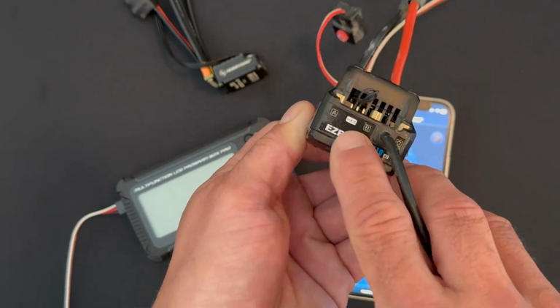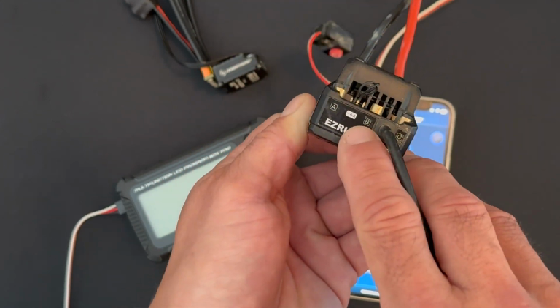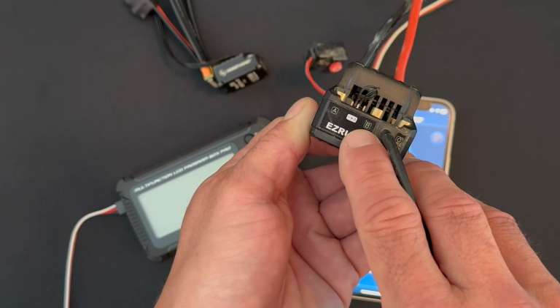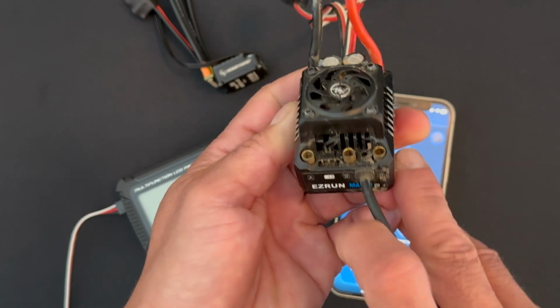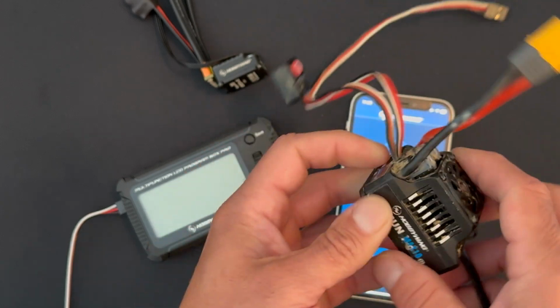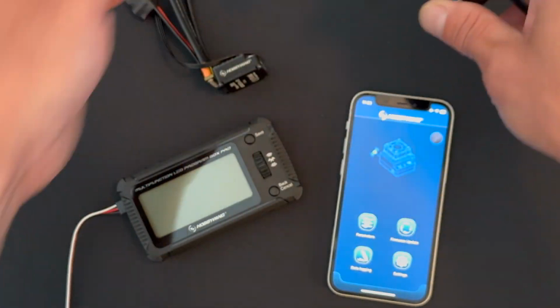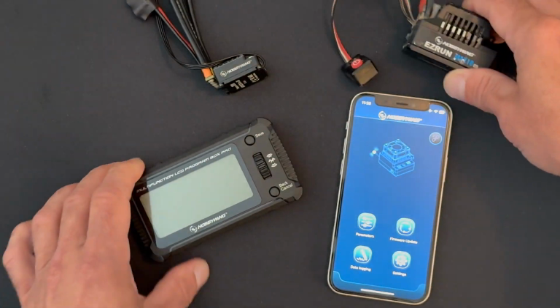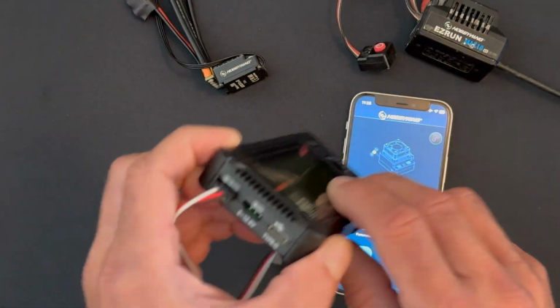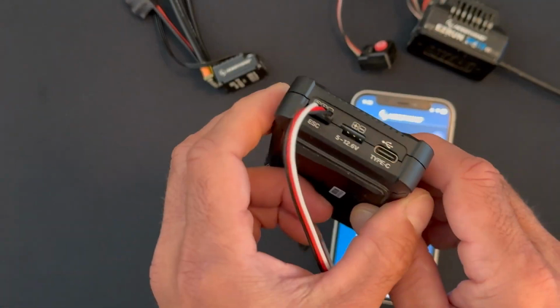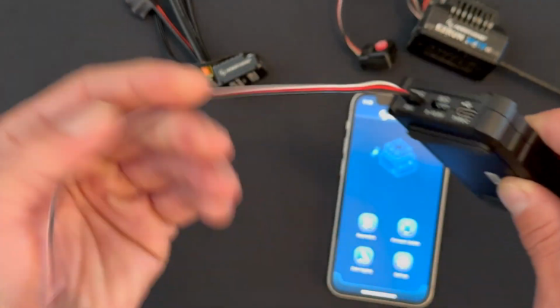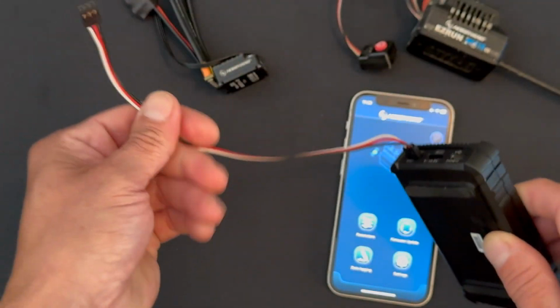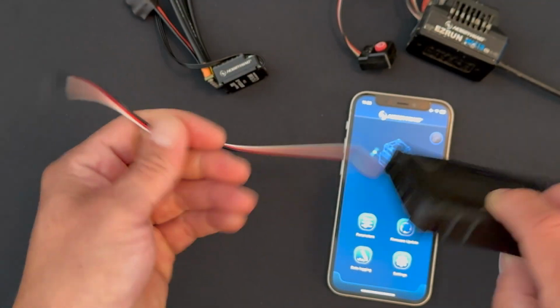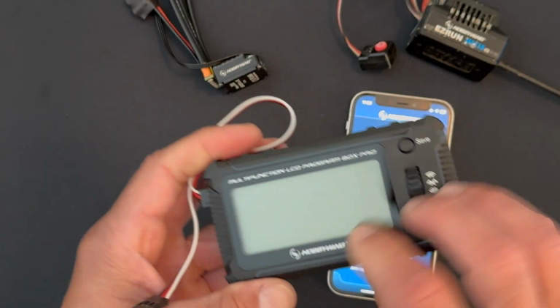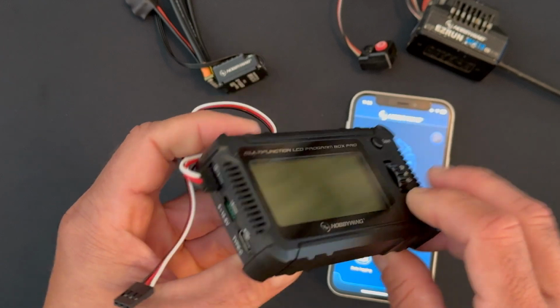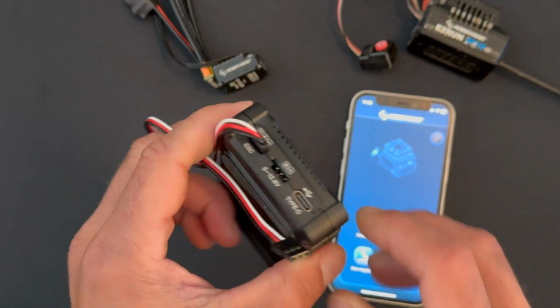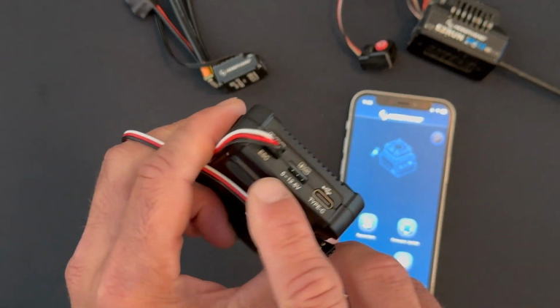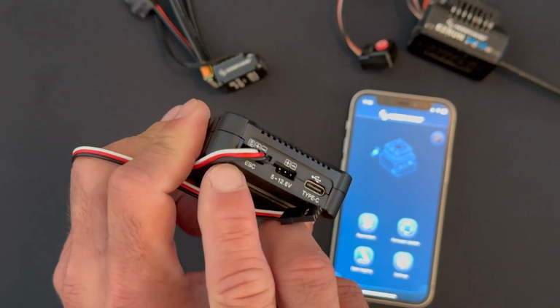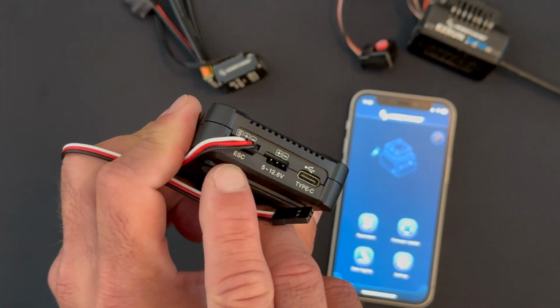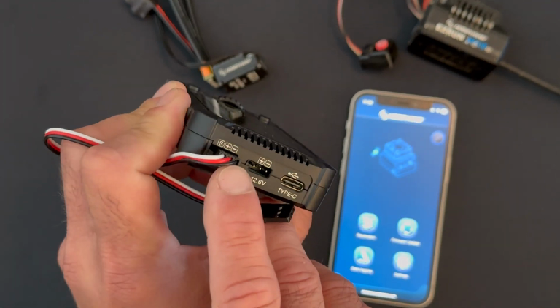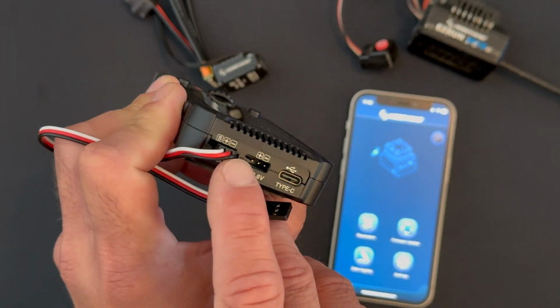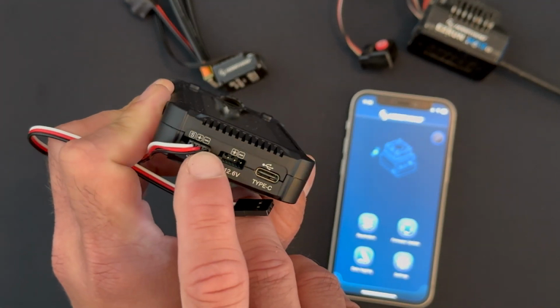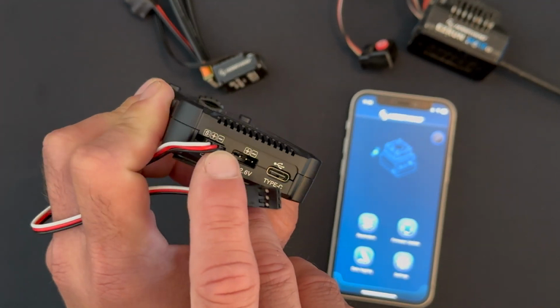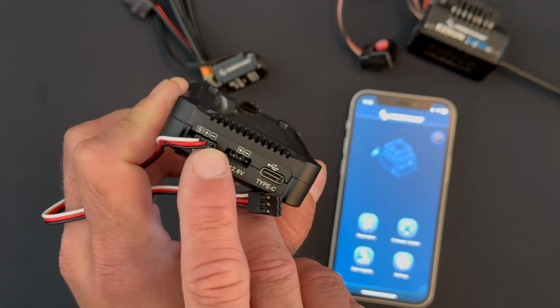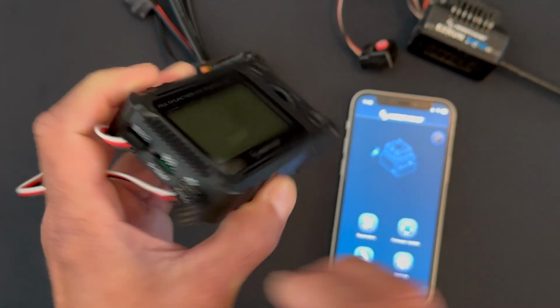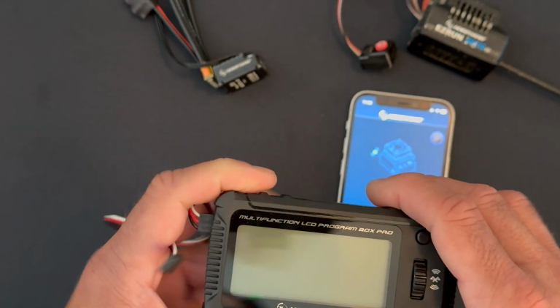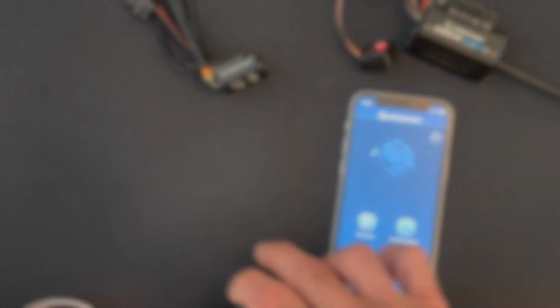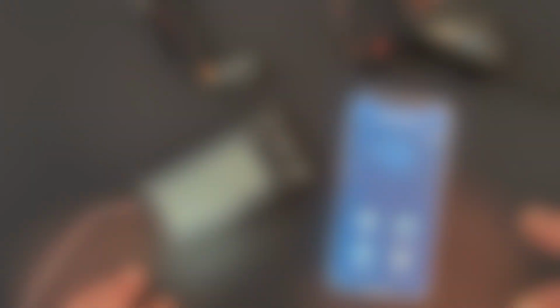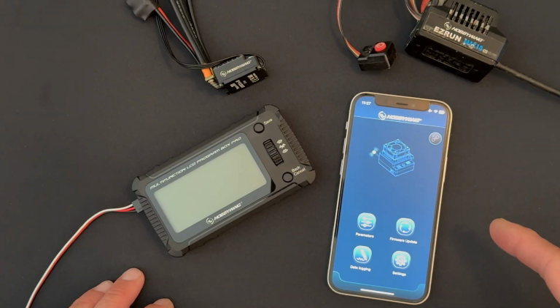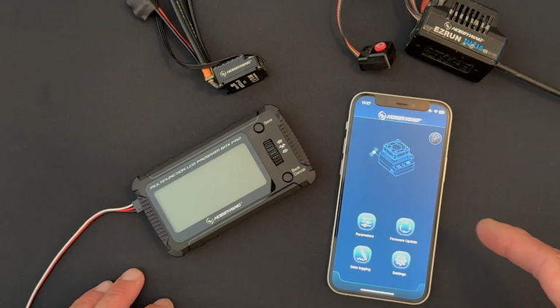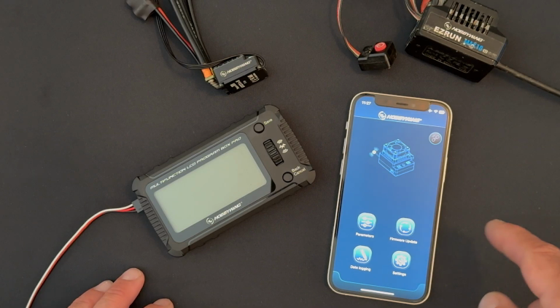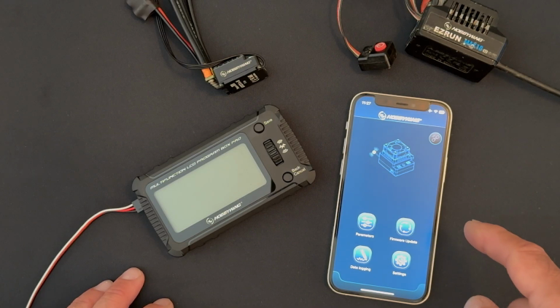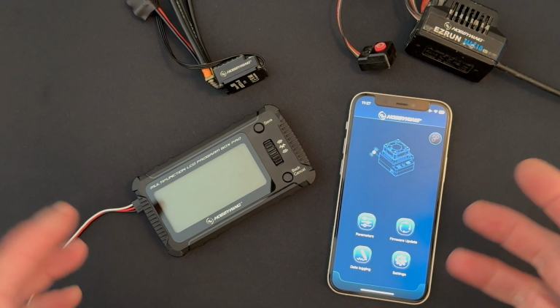There's either a fan port that shares with the programming port, or there's a dedicated programming port like we have here, and there are marks on the case to let you know the orientation of the wire. The same is true for the double-ended harness with the LCD box — it goes on the side that says 'speed control' and there are orientation marks so you know how to plug it in correctly.